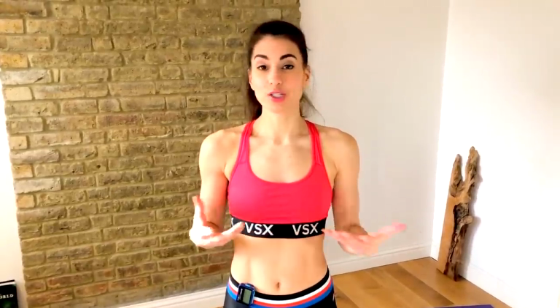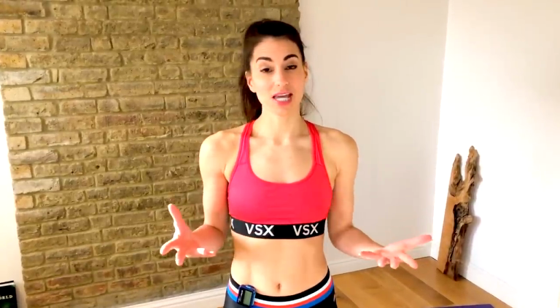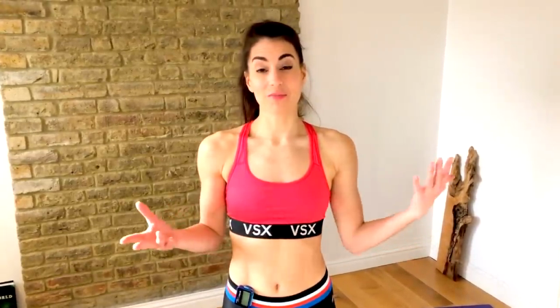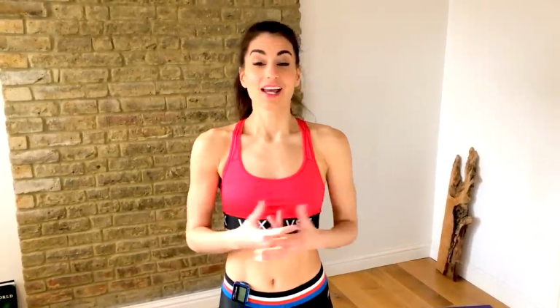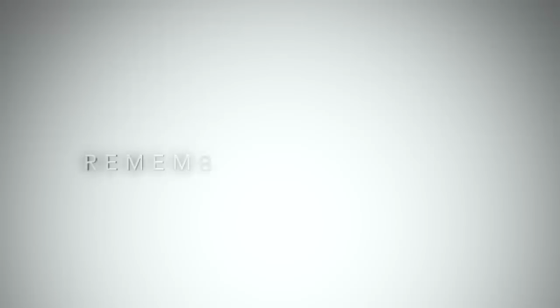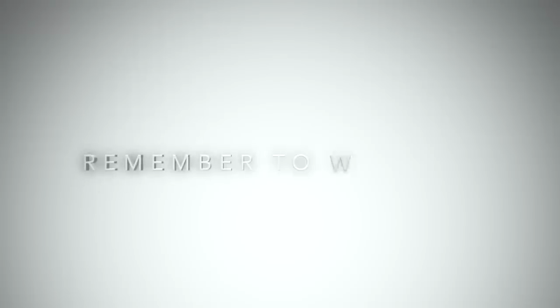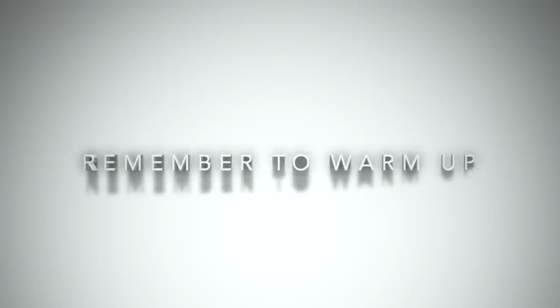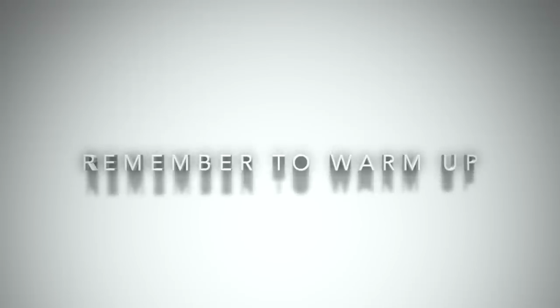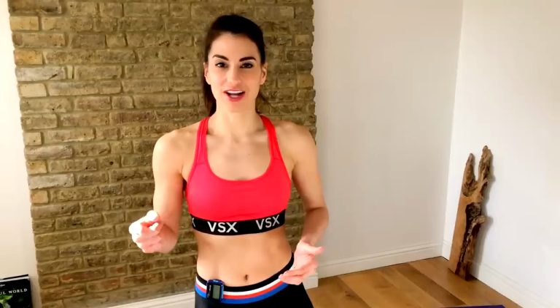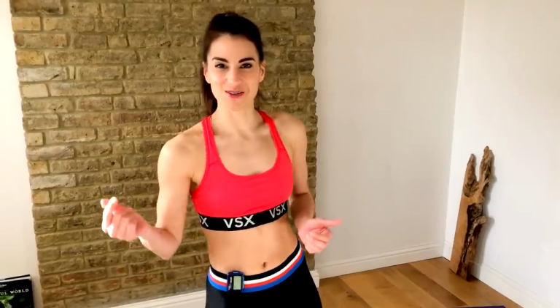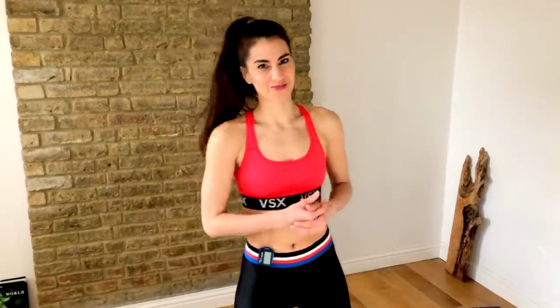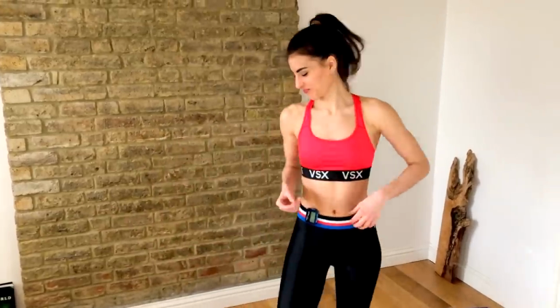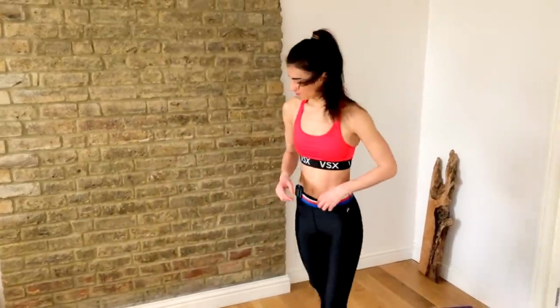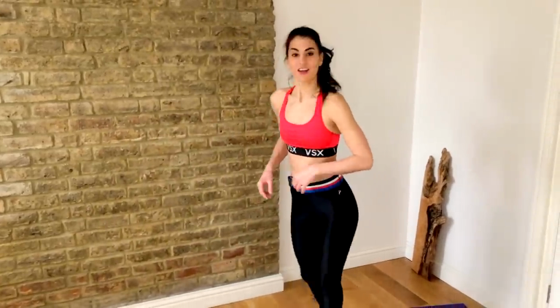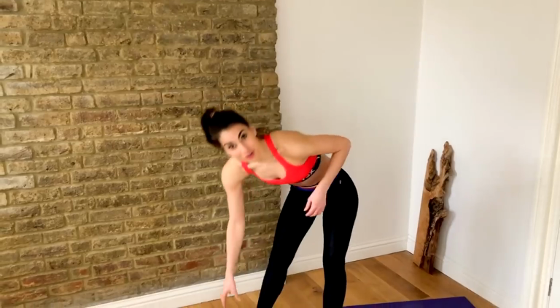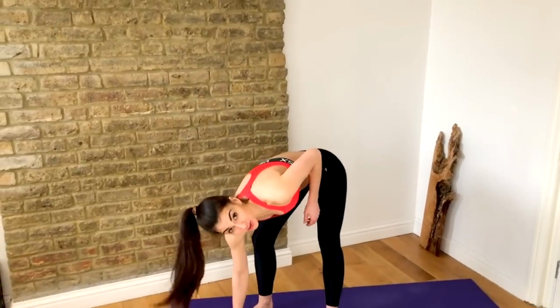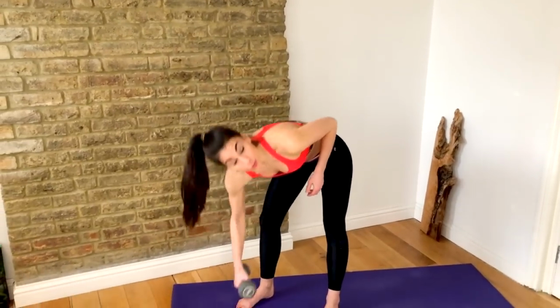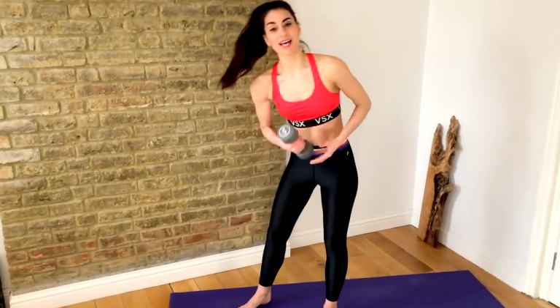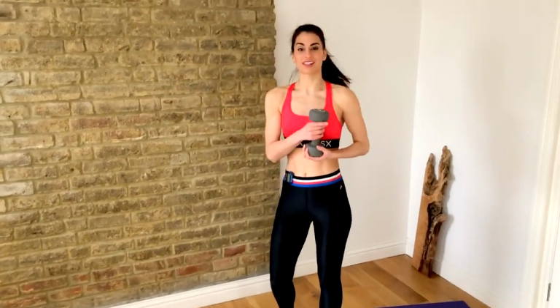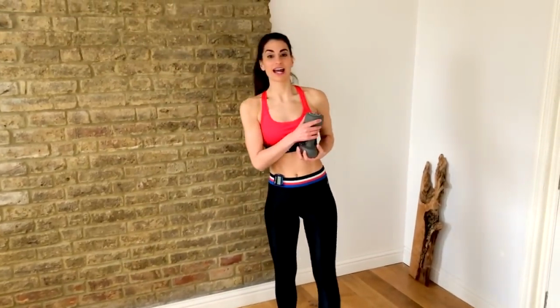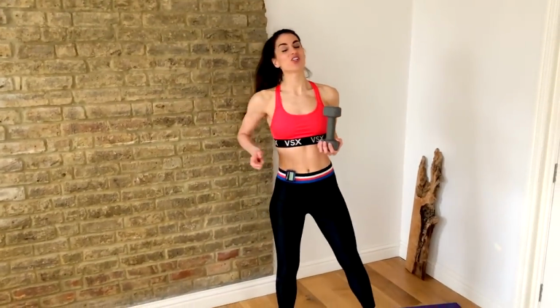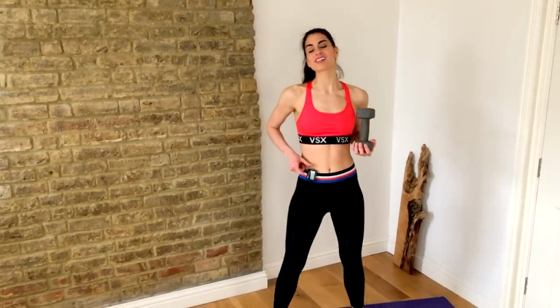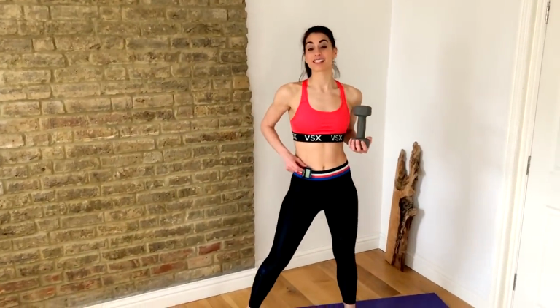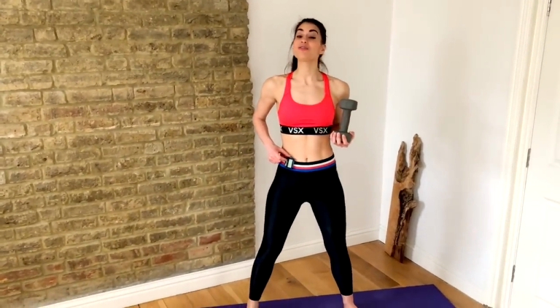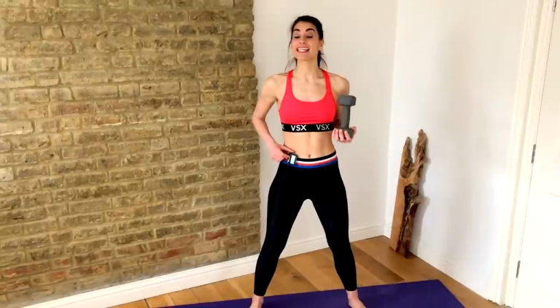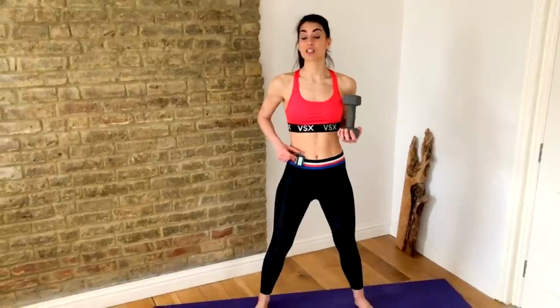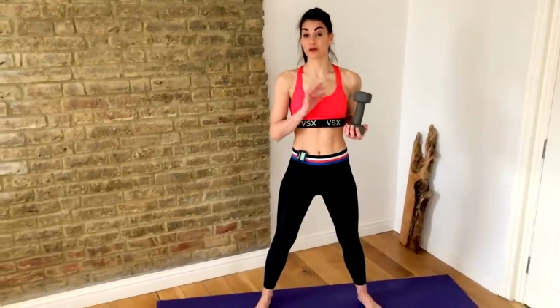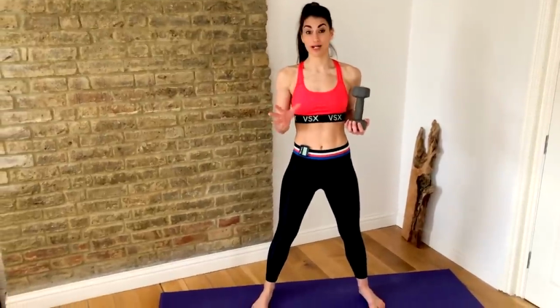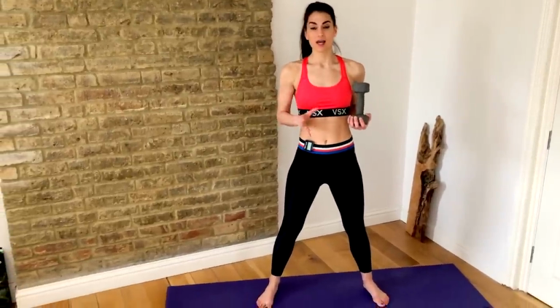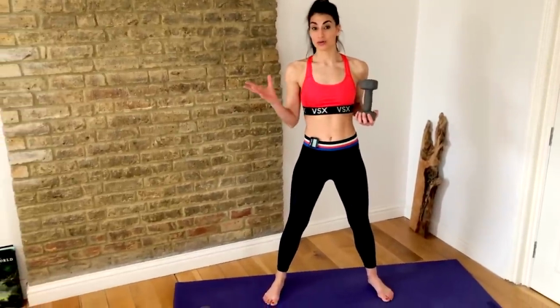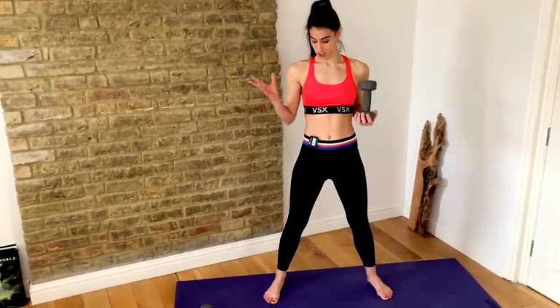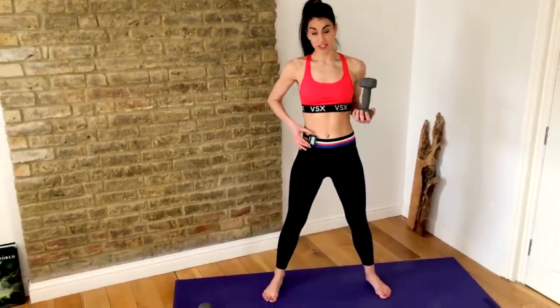All you need is yourself and a mat. Do a quick warm-up, pause the video, and let's get ready to go. You're going to be starting with just one dumbbell. I have my gym boss set to 50 seconds on, 10 seconds rest for seven rounds, which will give you a seven-minute workout.